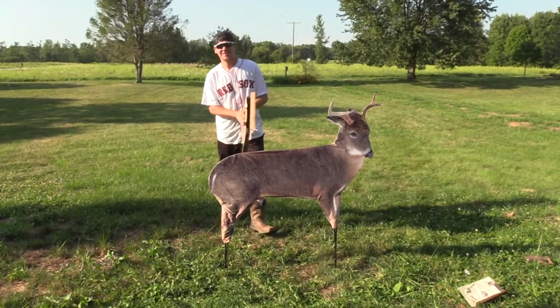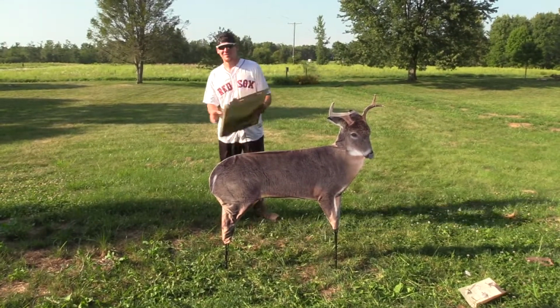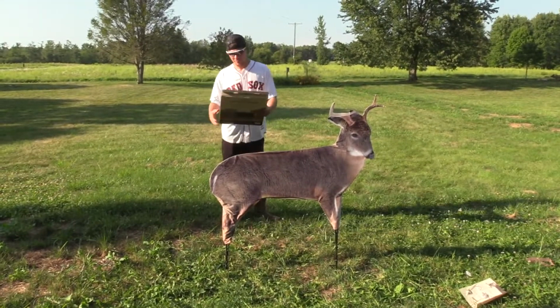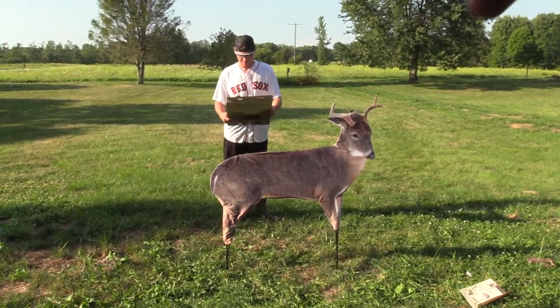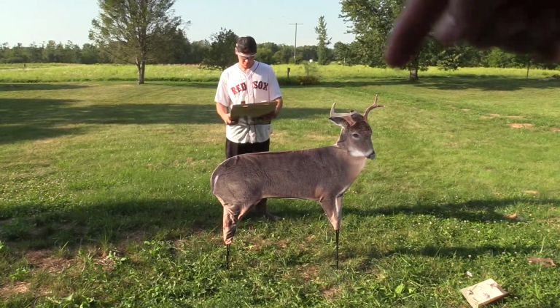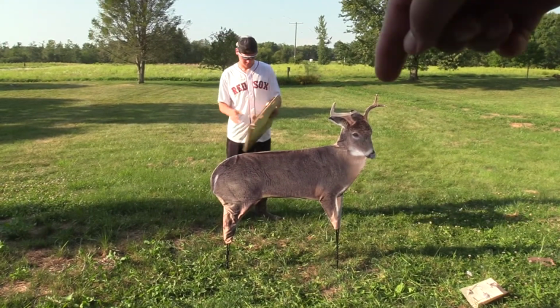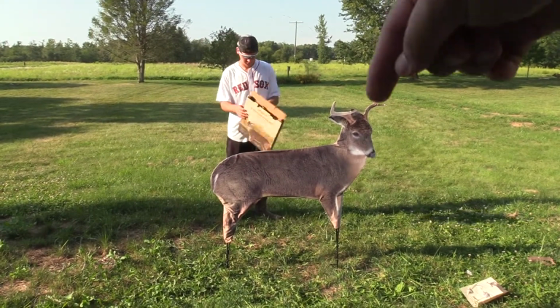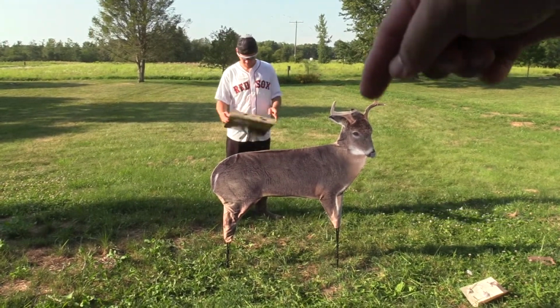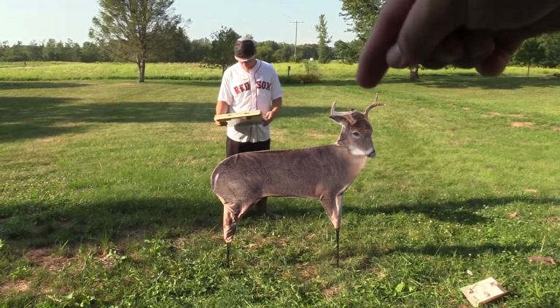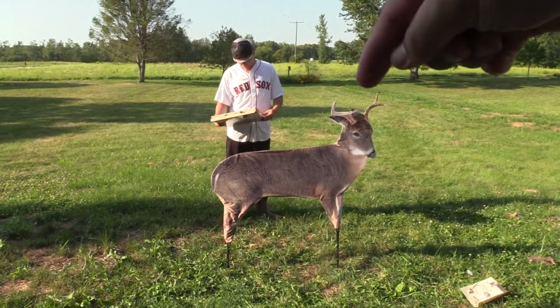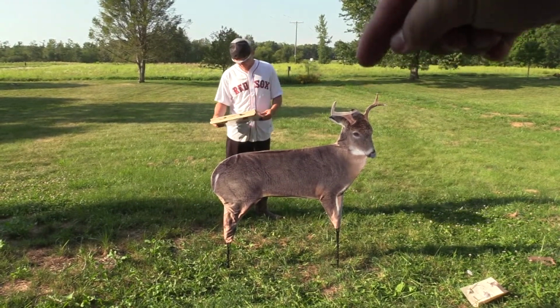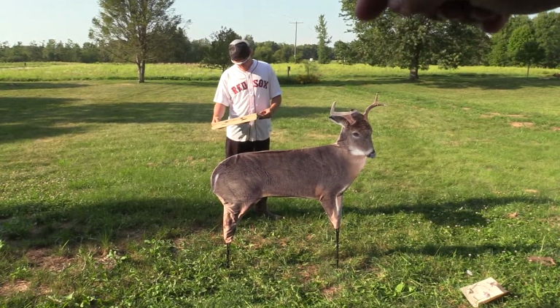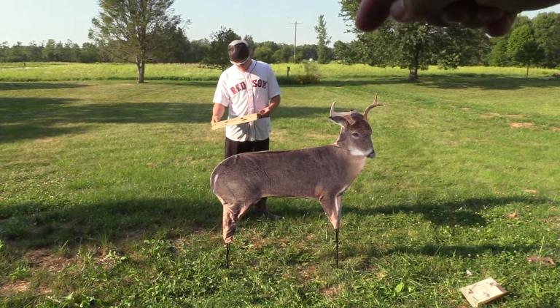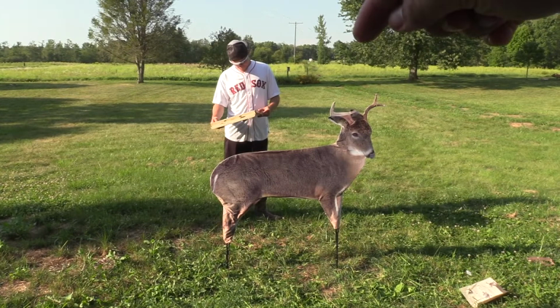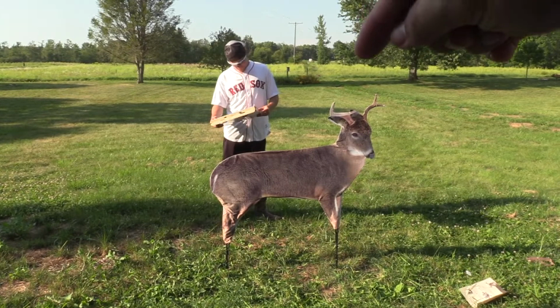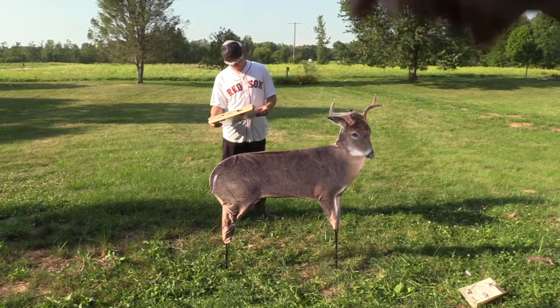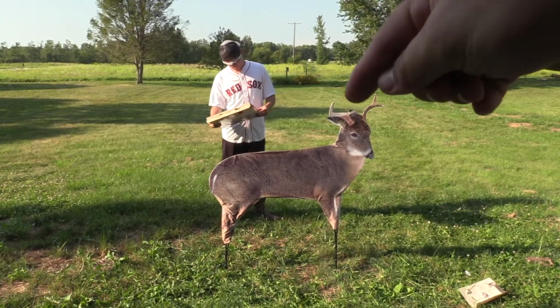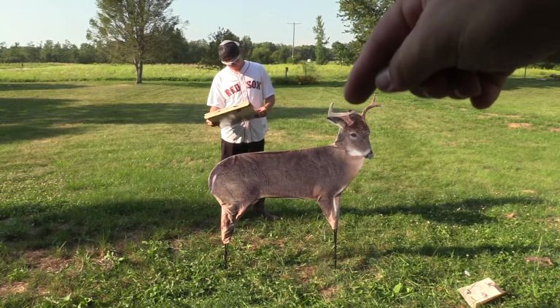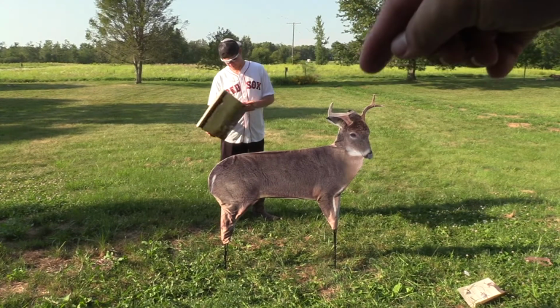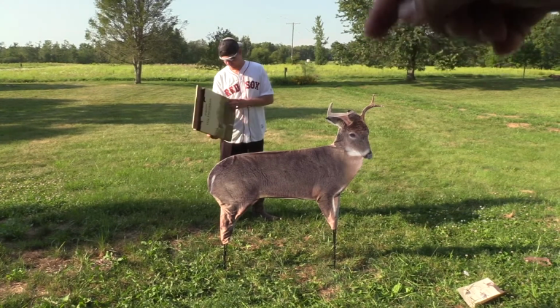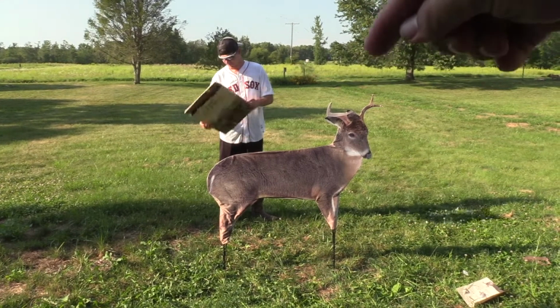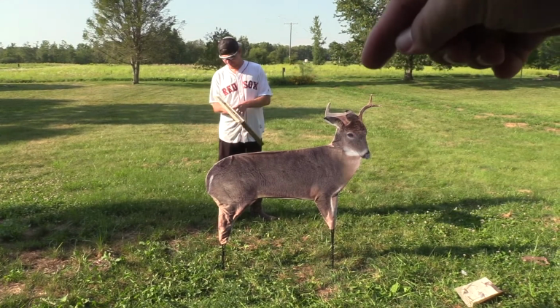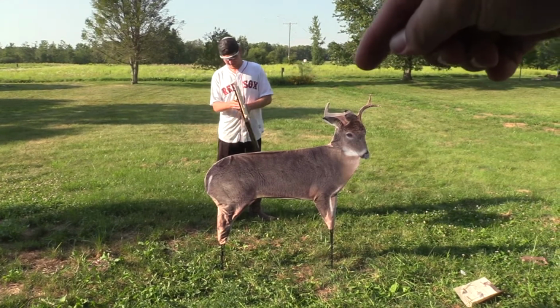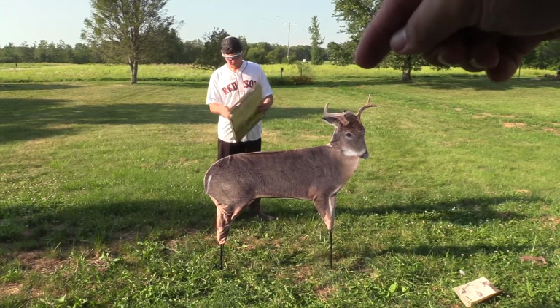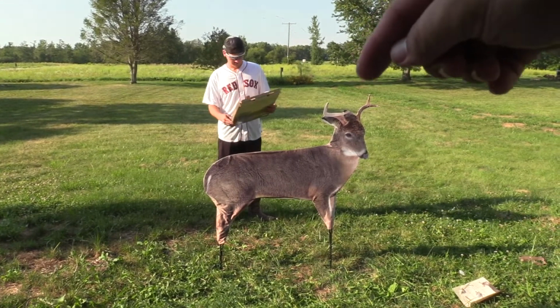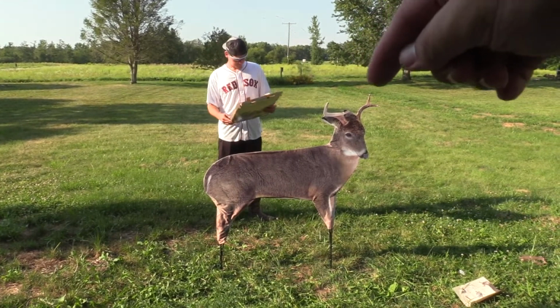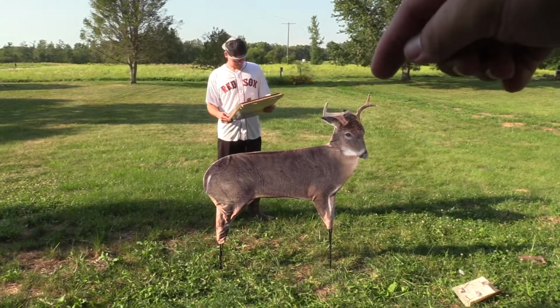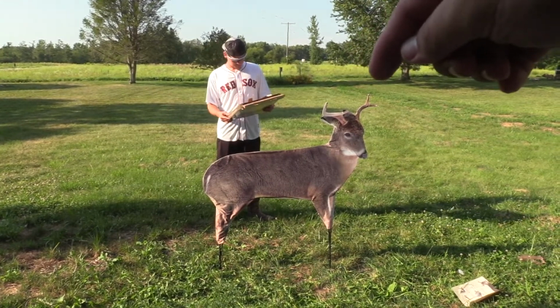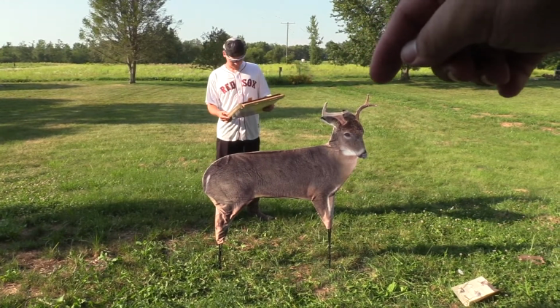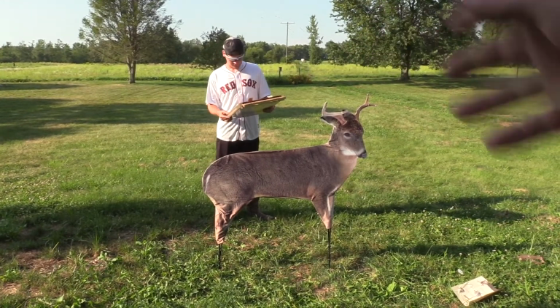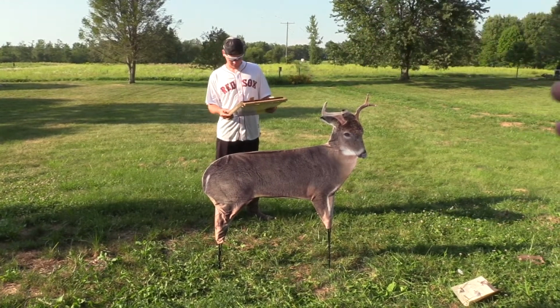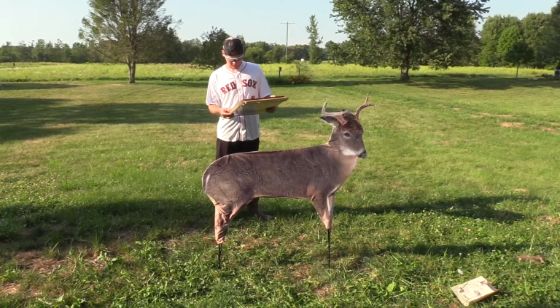Drop a comment below if you think we will actually kill a deer on film with Arnold, or if we won't. I'm curious to know what you guys think — we're gonna see what happens.